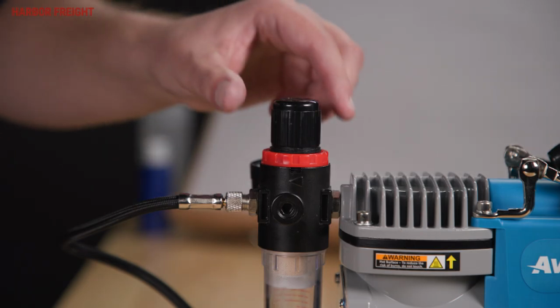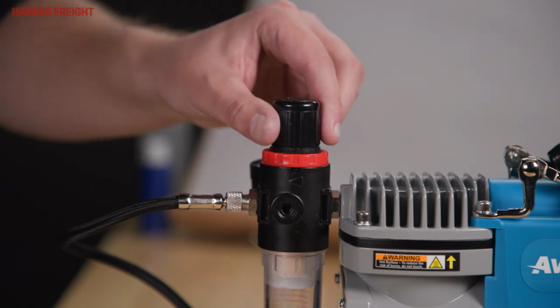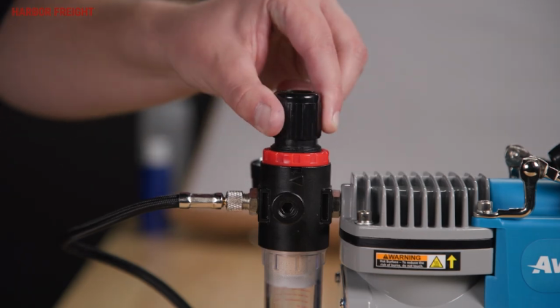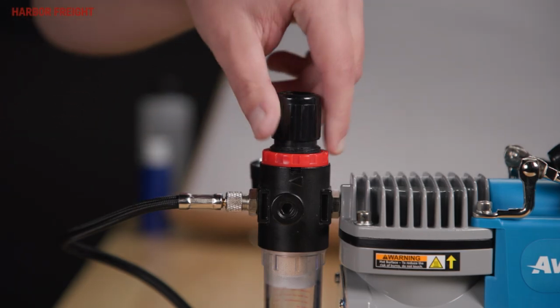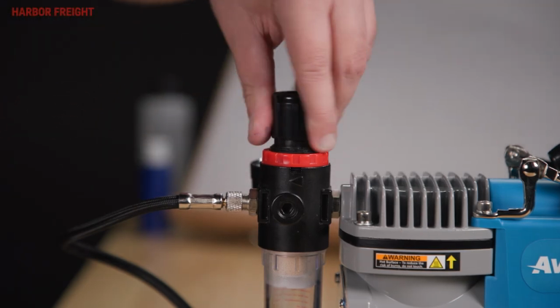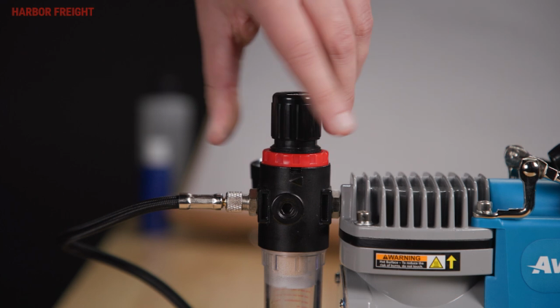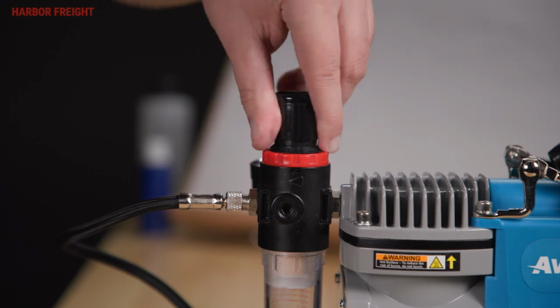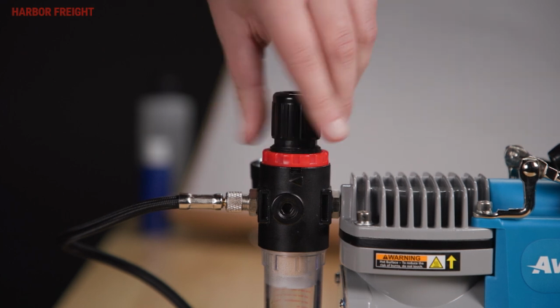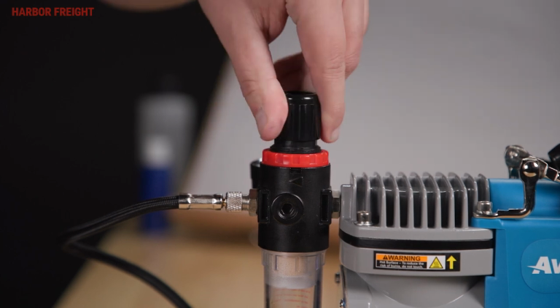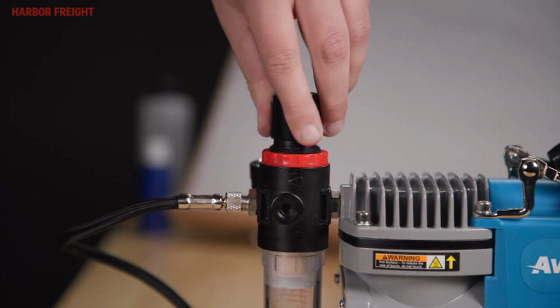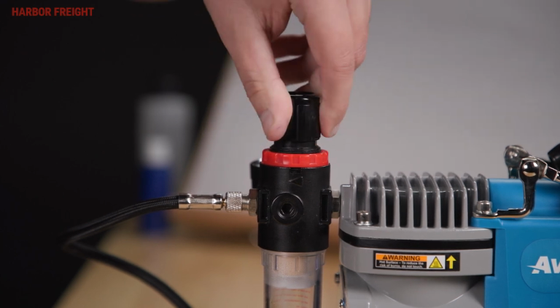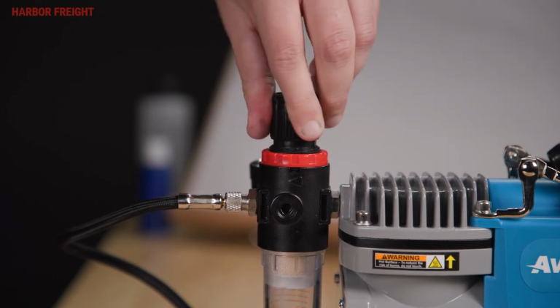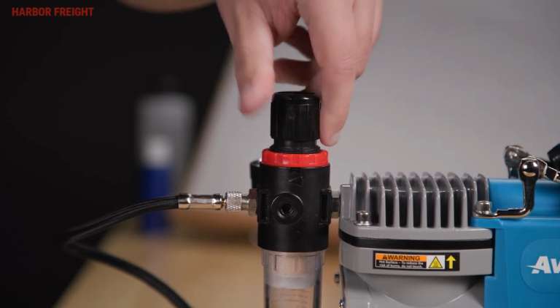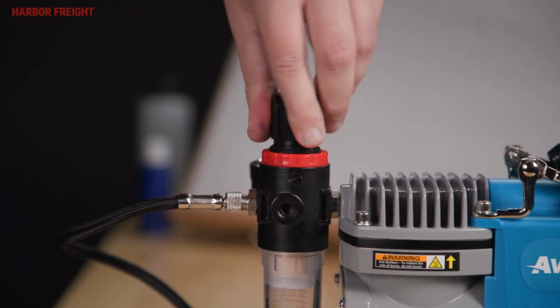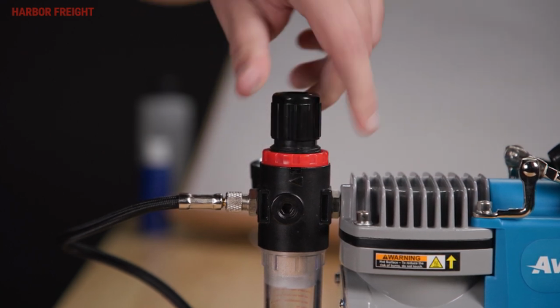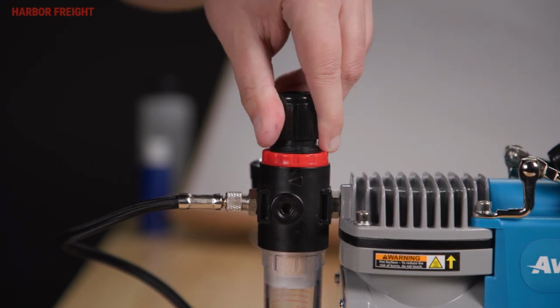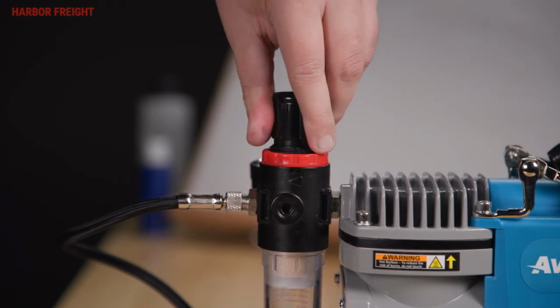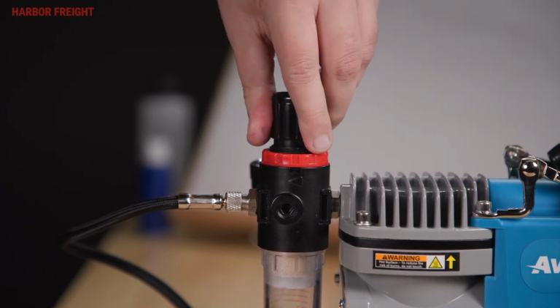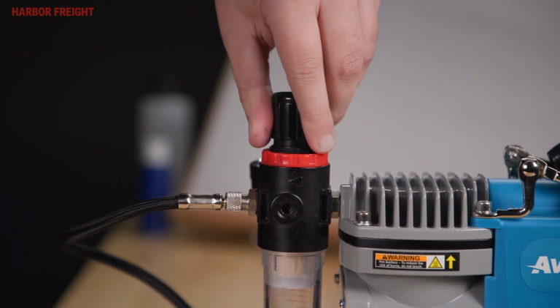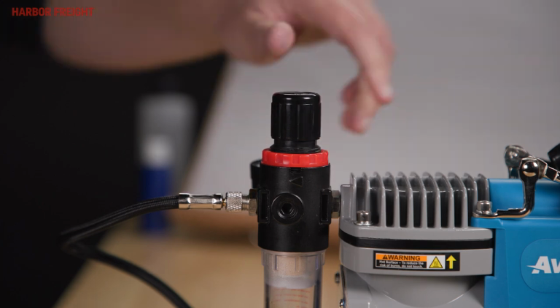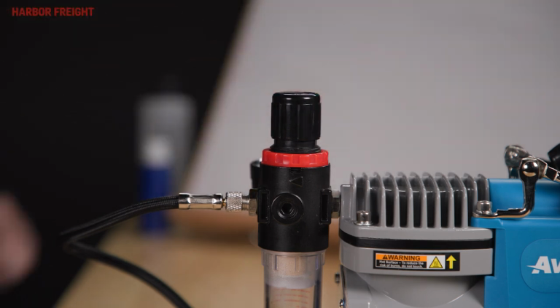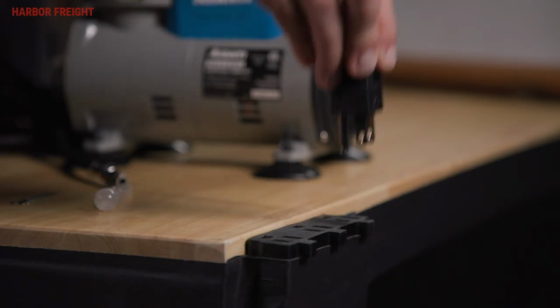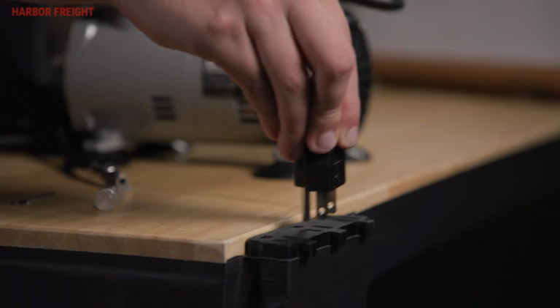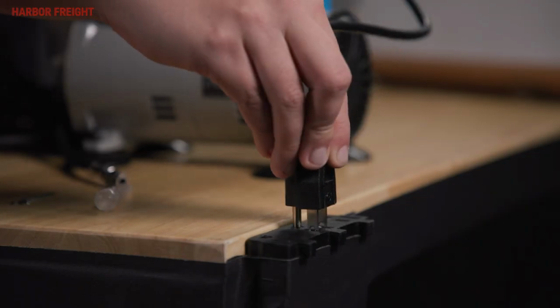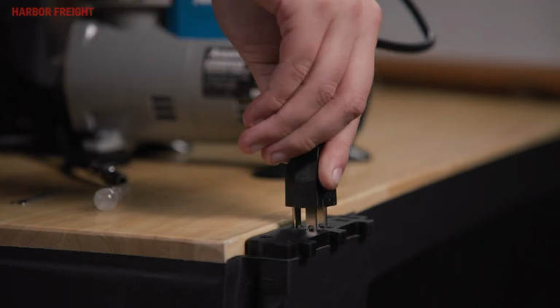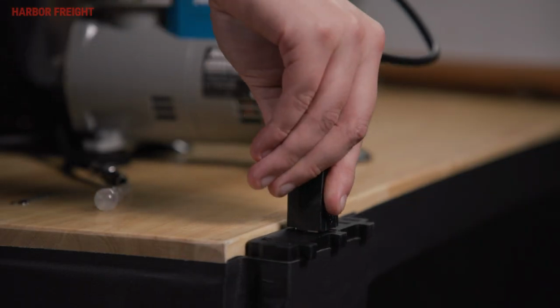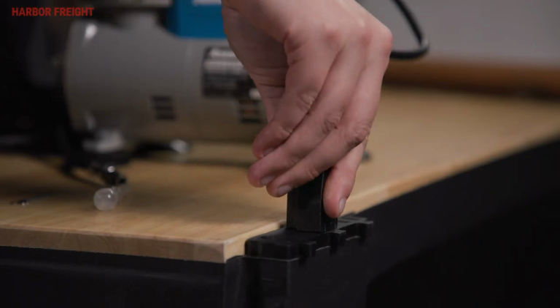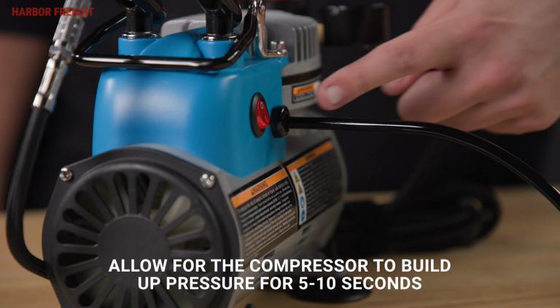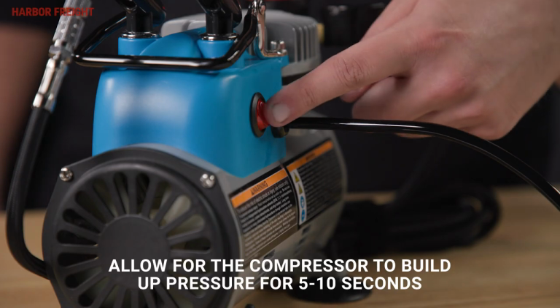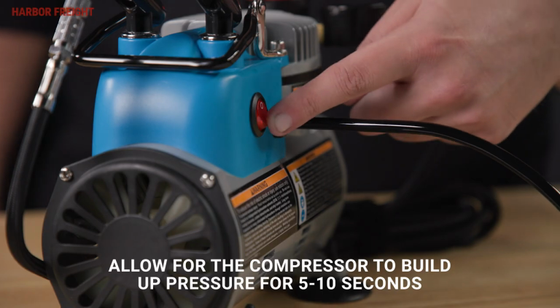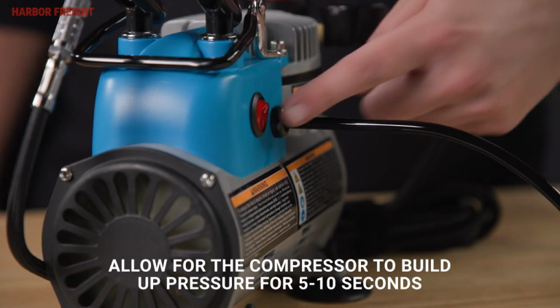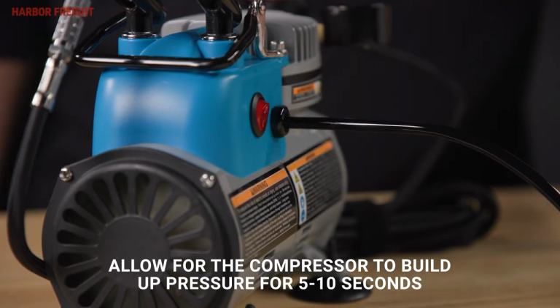Next, pull up on the regulator and turn it clockwise until it stops. It's important to have the pressure regulator set to max pressure to ensure functionality. Plug the compressor into a grounded outlet and flip the power switch to on.